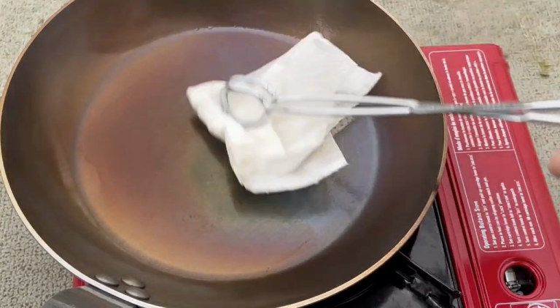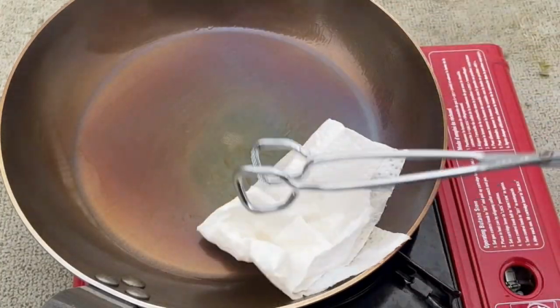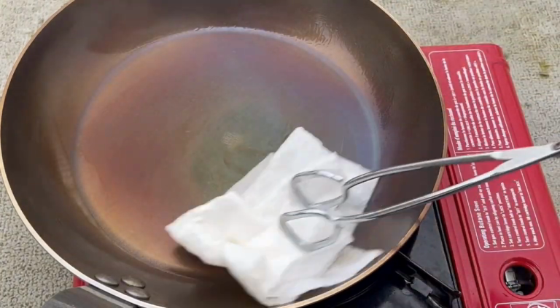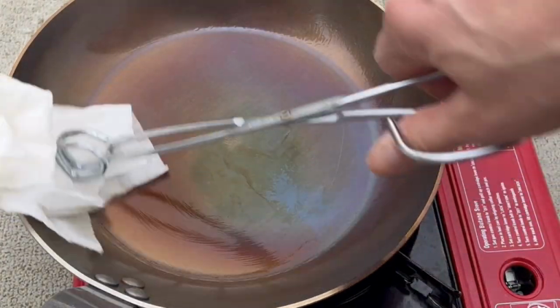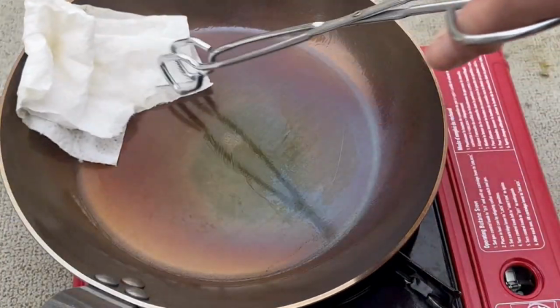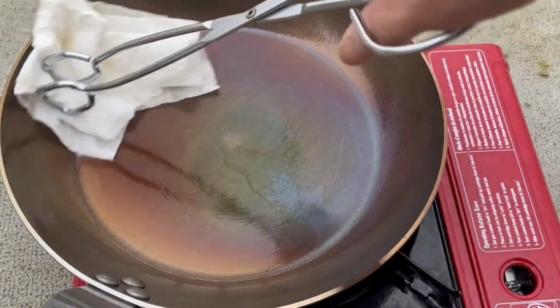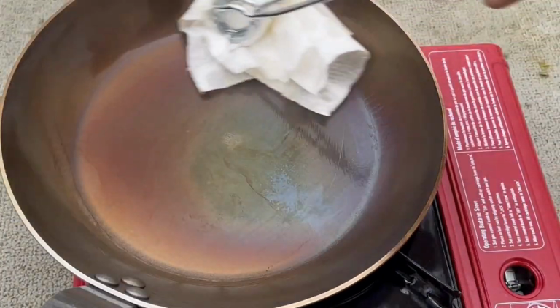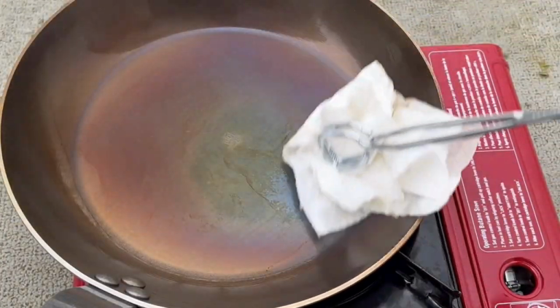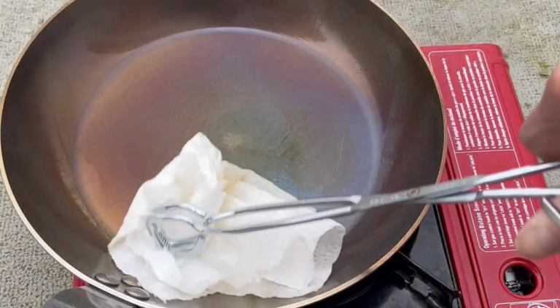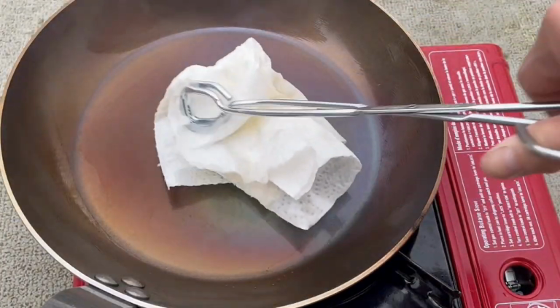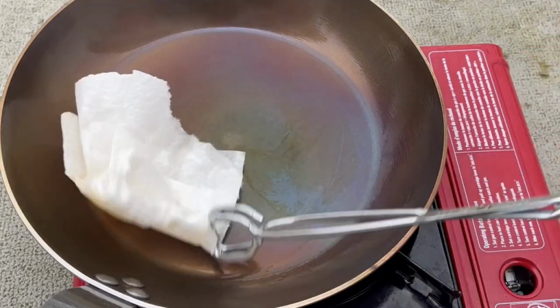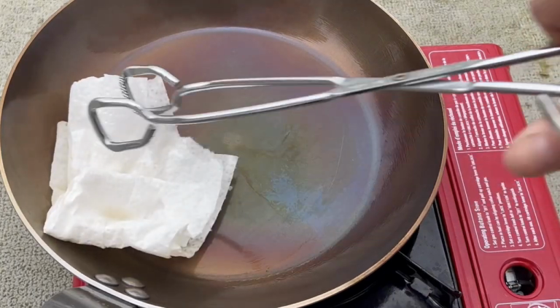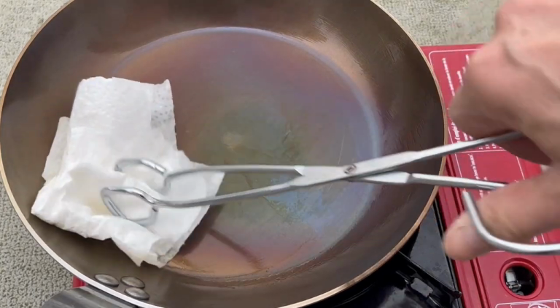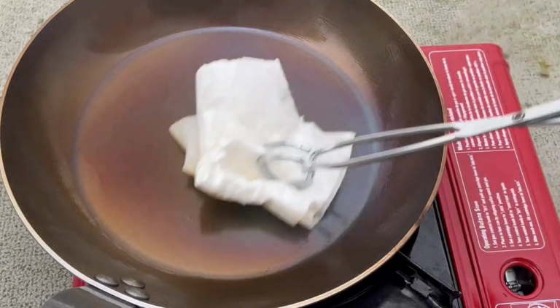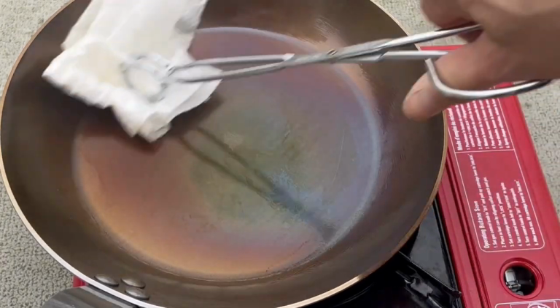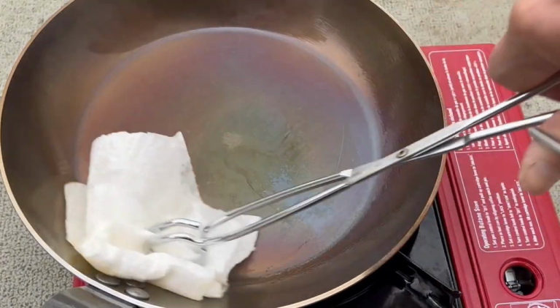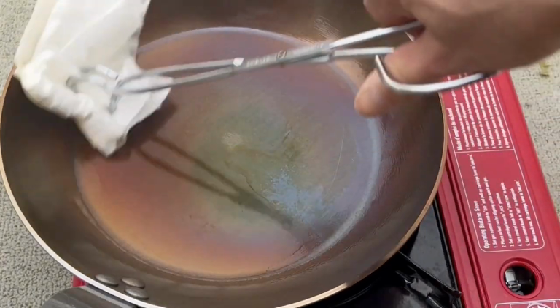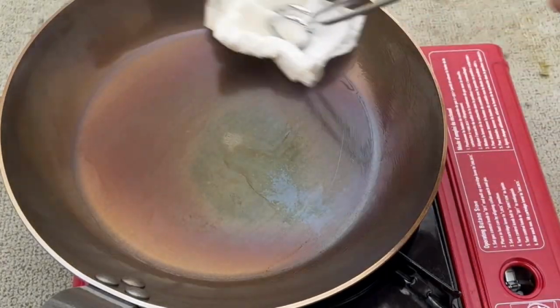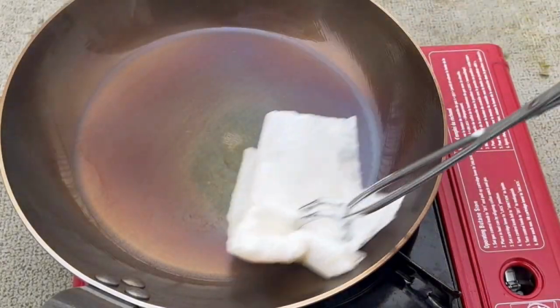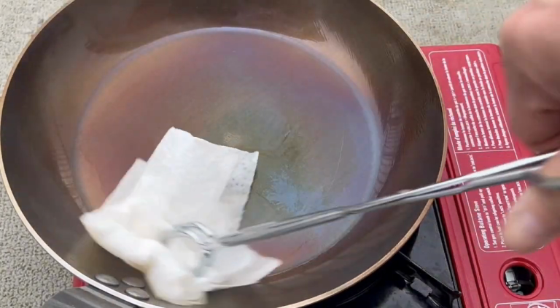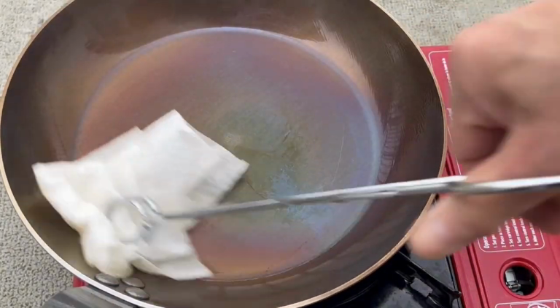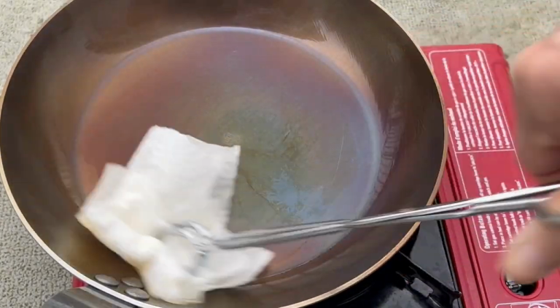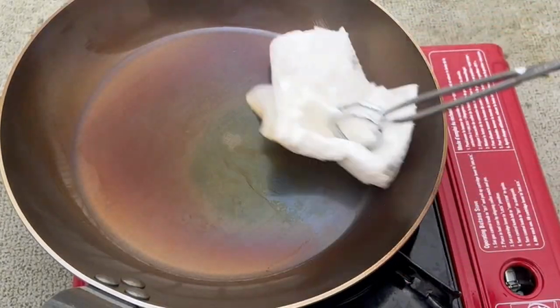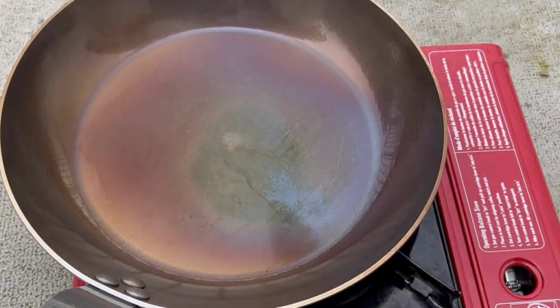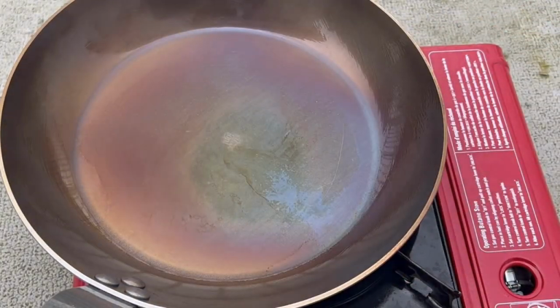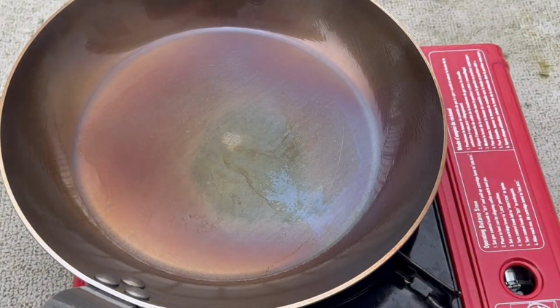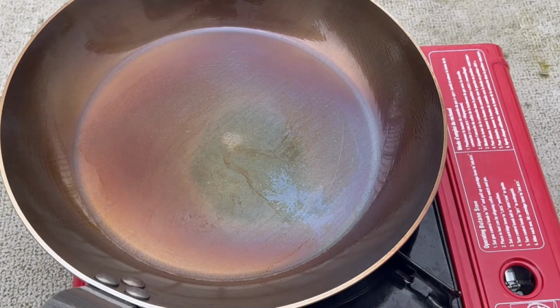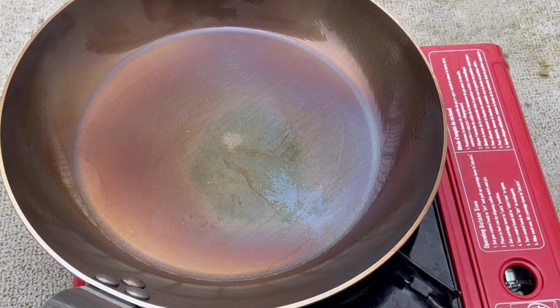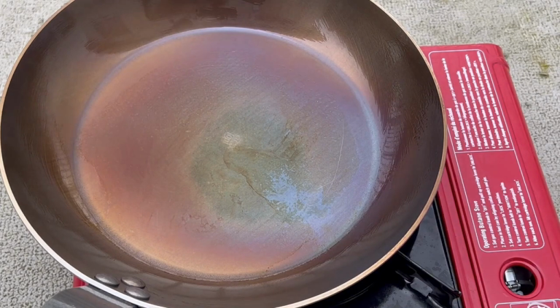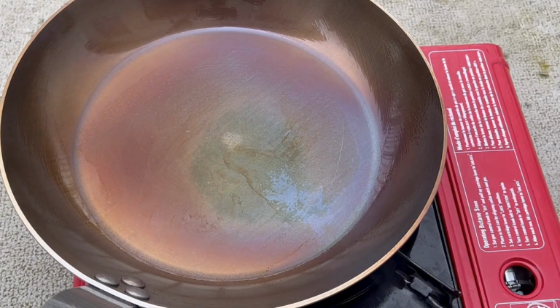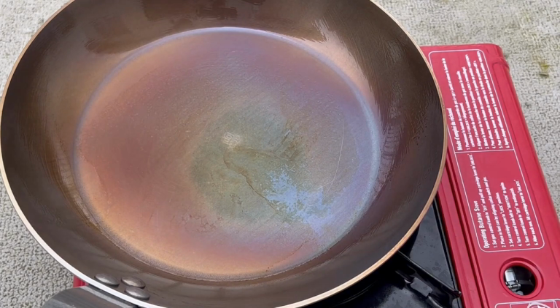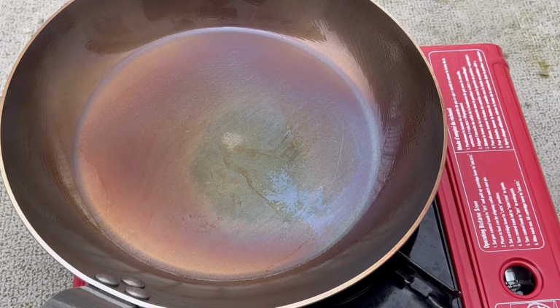As you can see, the surface is now more brown. There is less blue color because the iron oxide has been burned off.